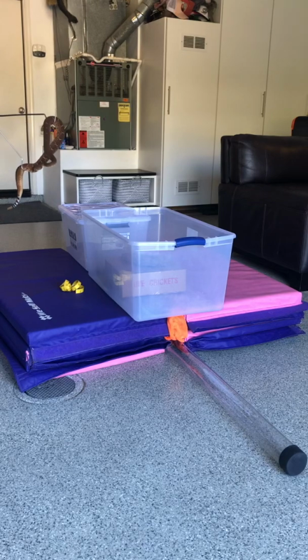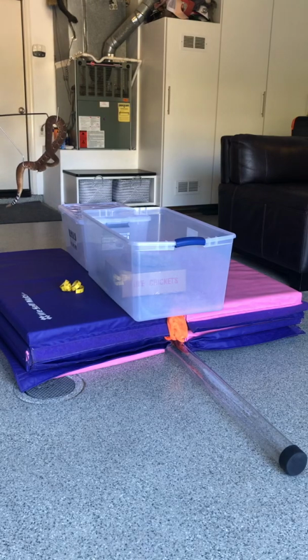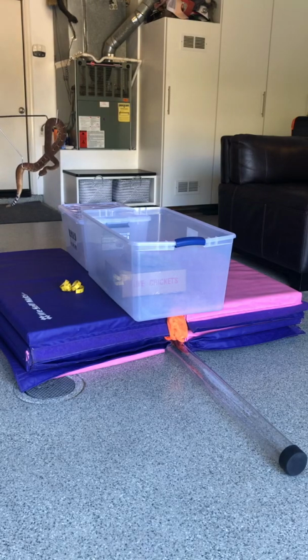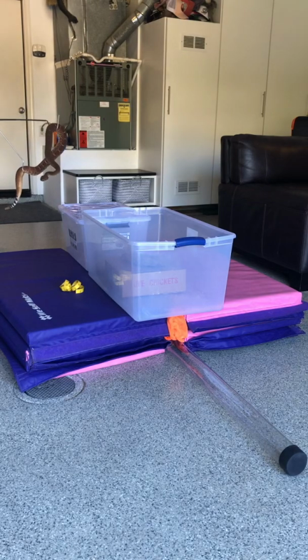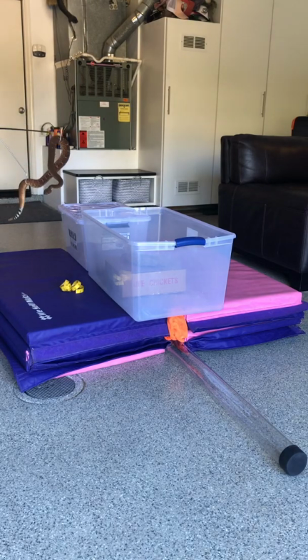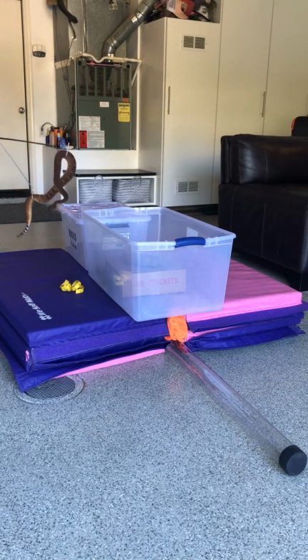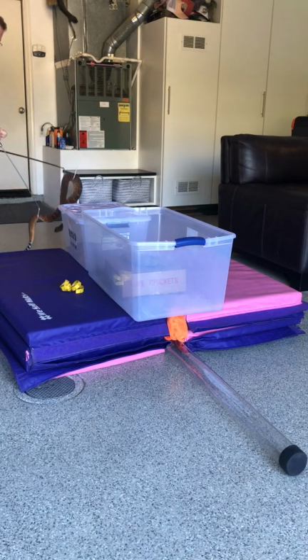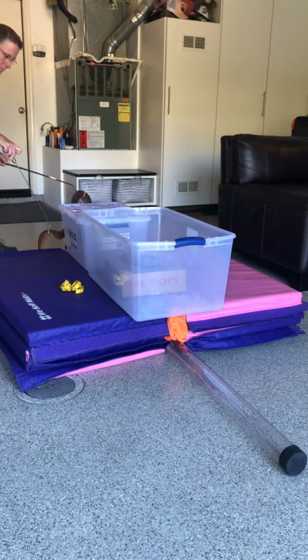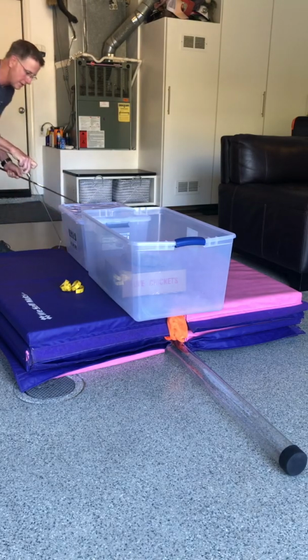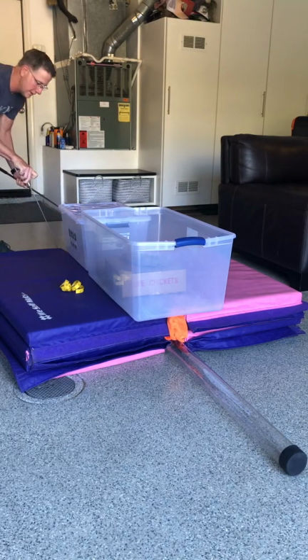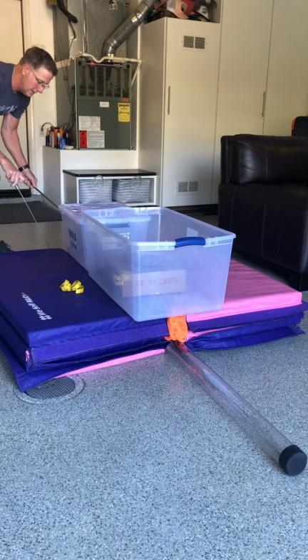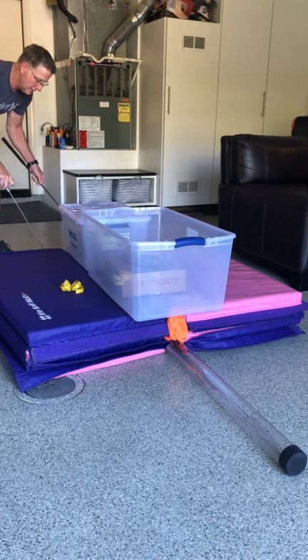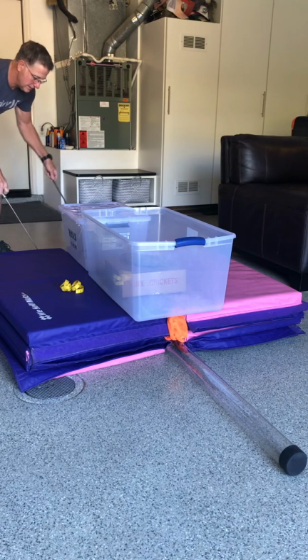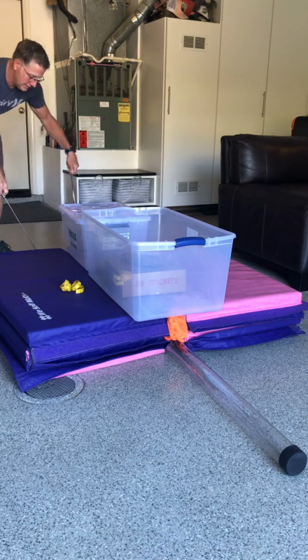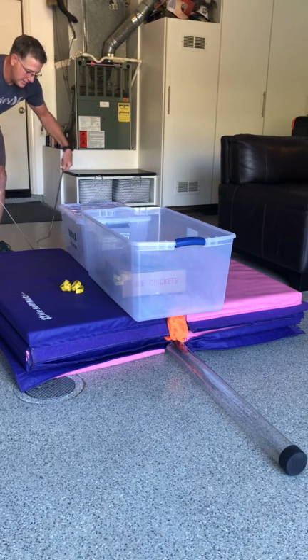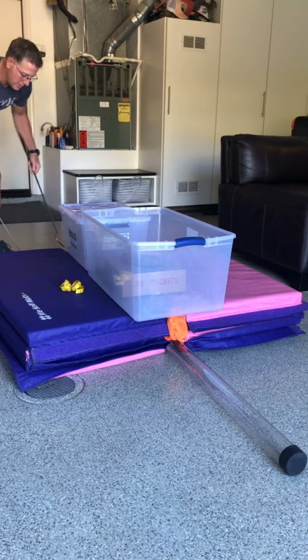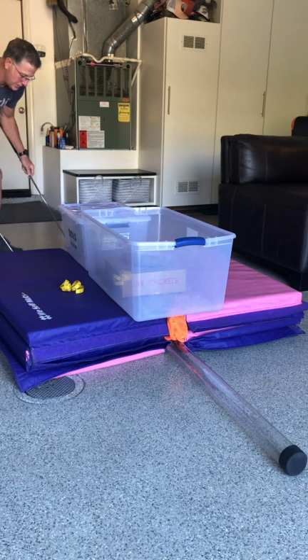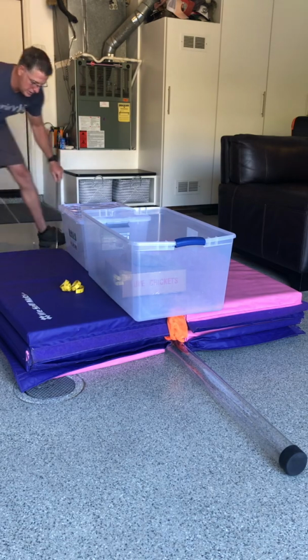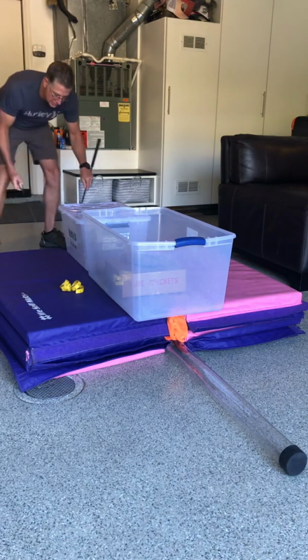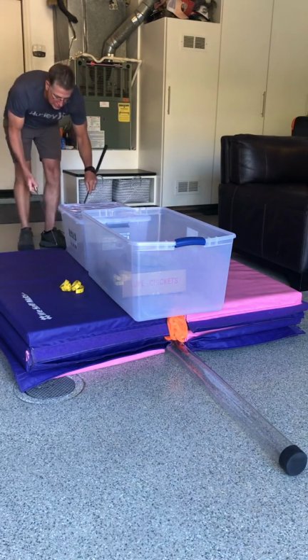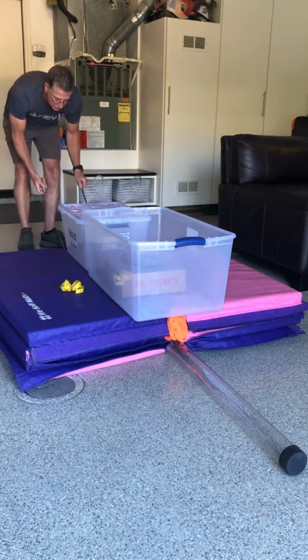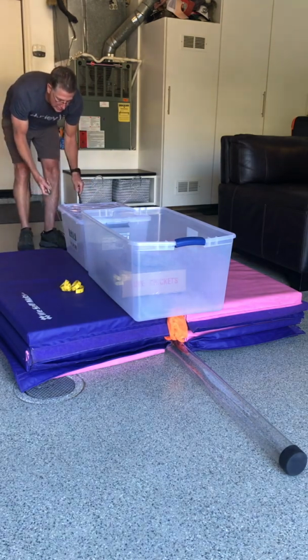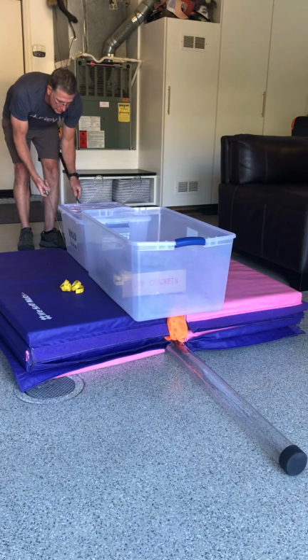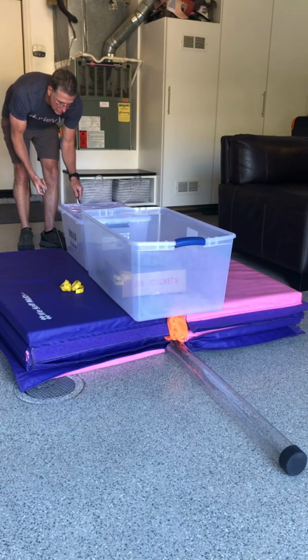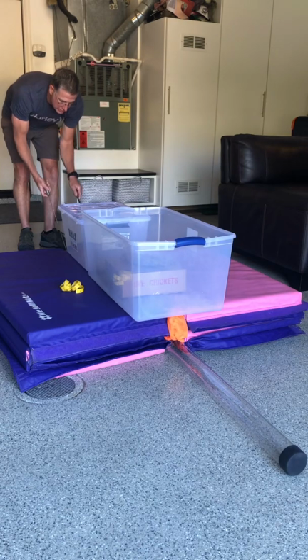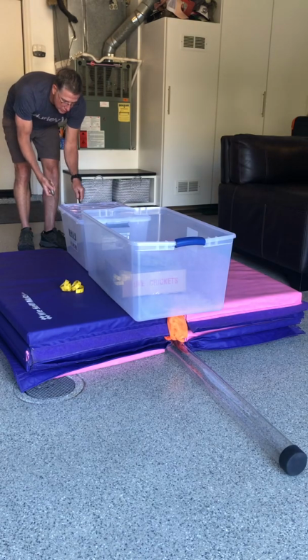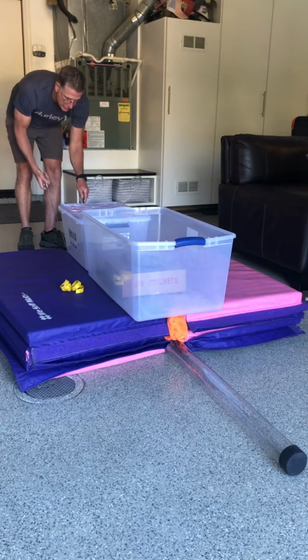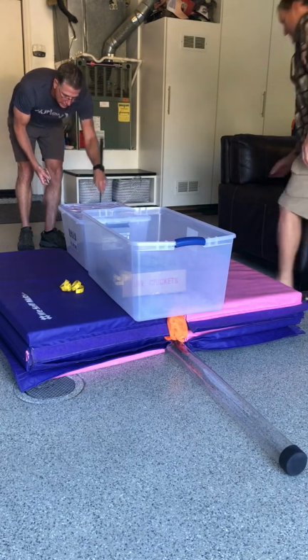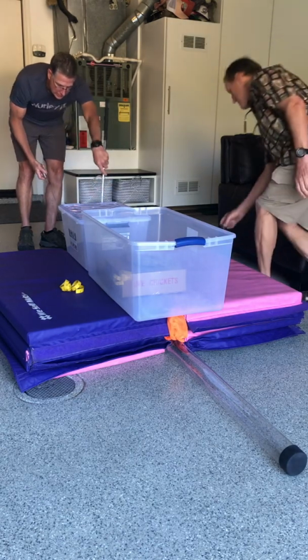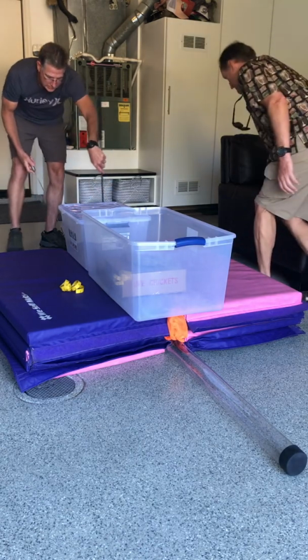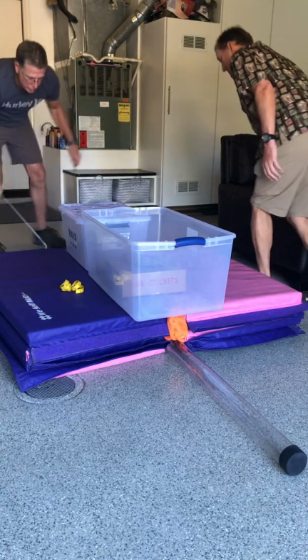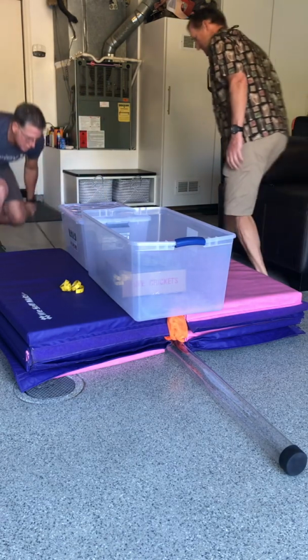All right, so we're going to attempt to tube and measure this big rattlesnake. Doug came up with this ingenious way to force it into the tube and it's working.